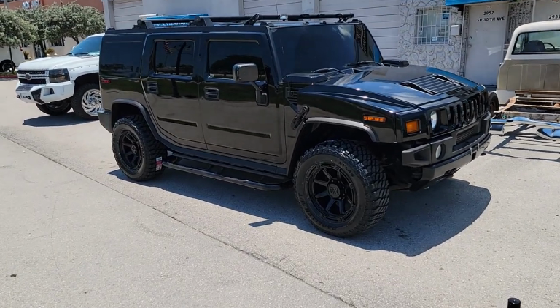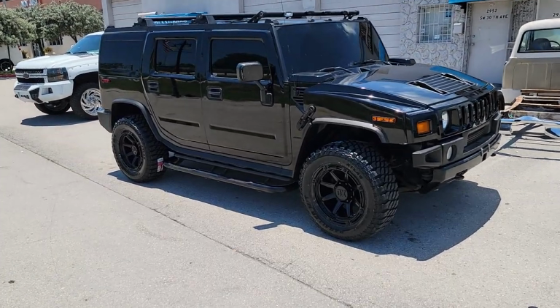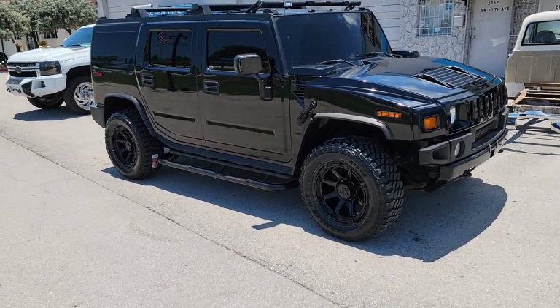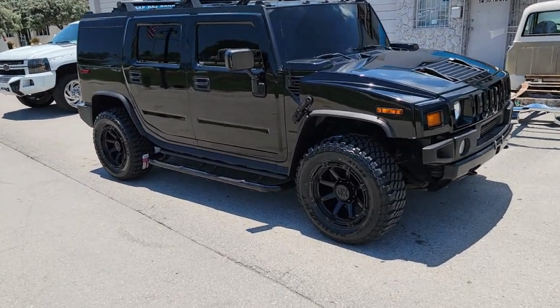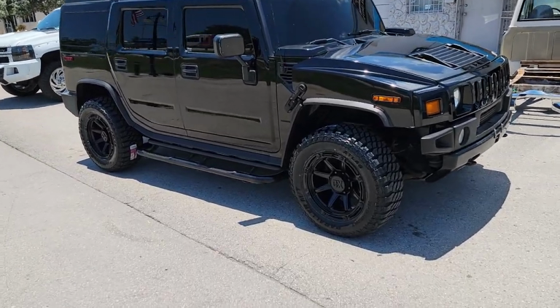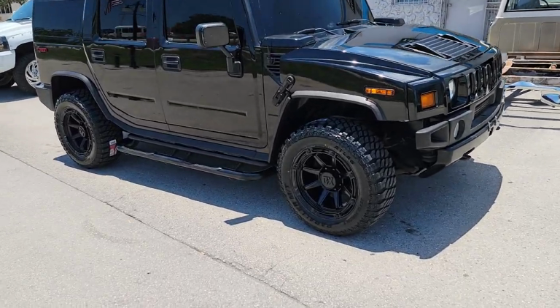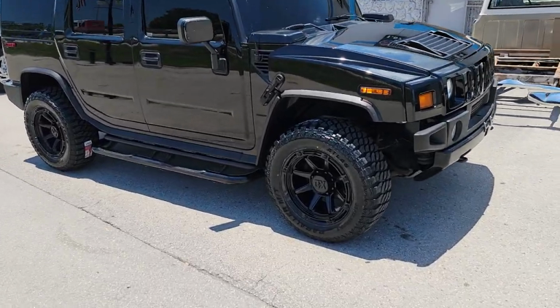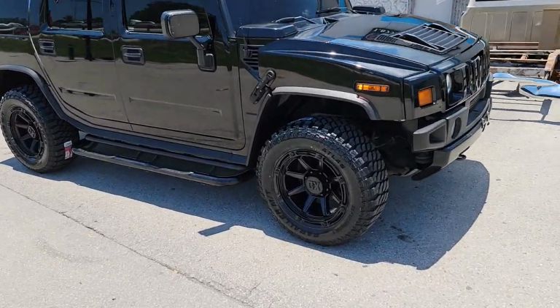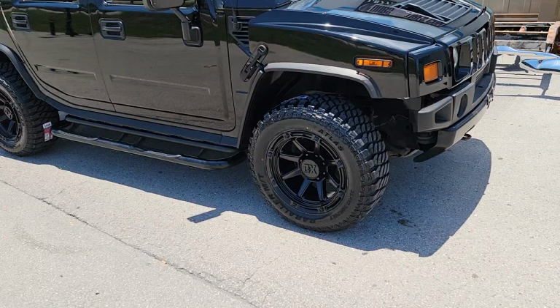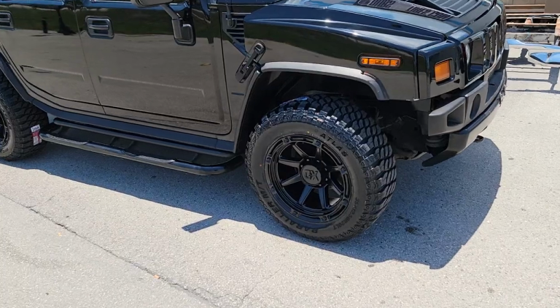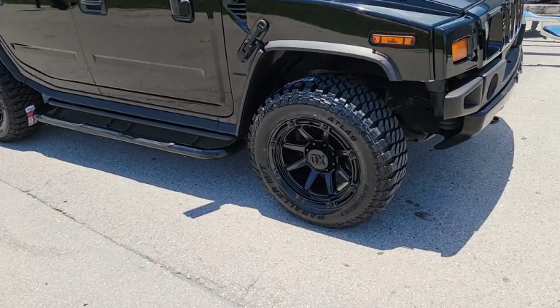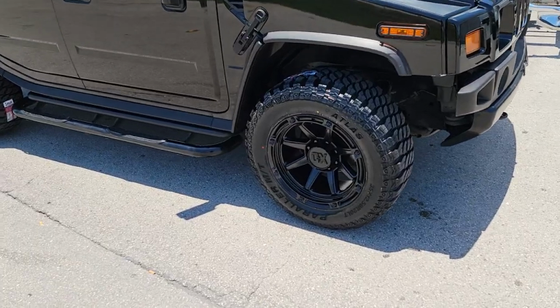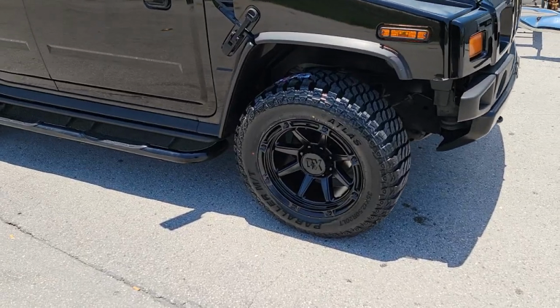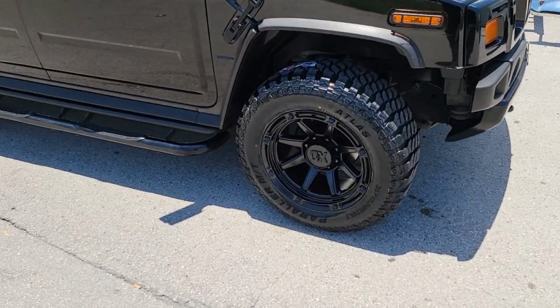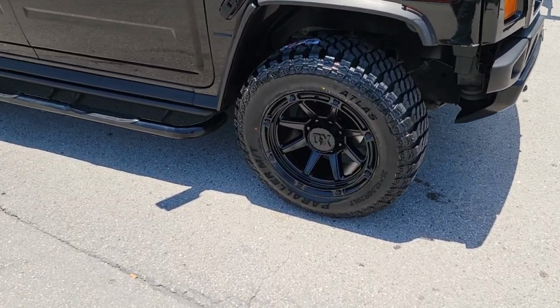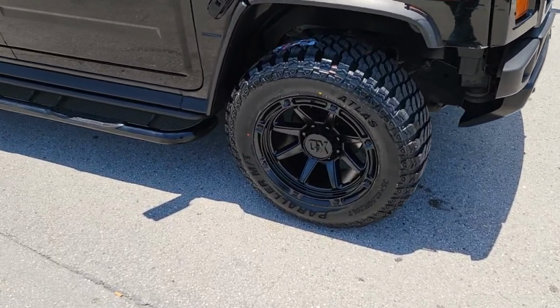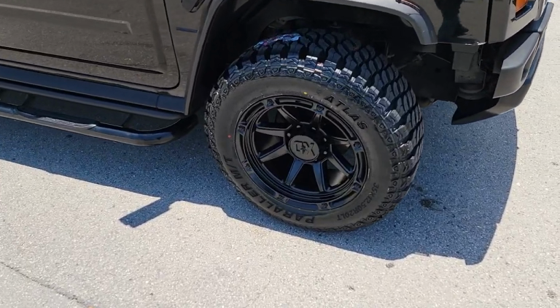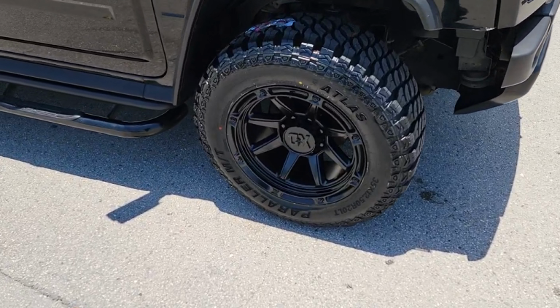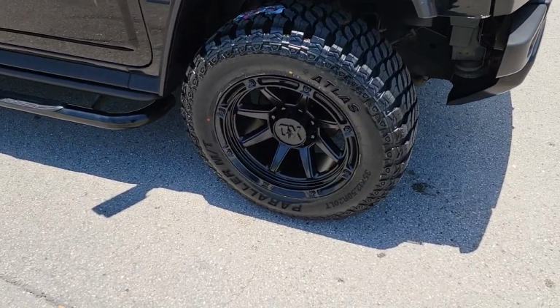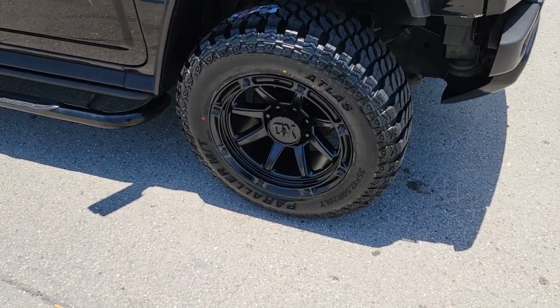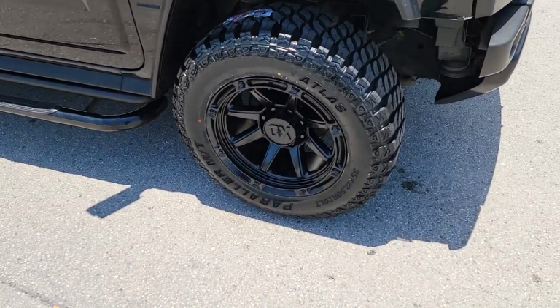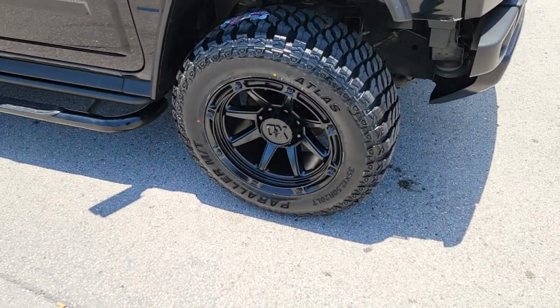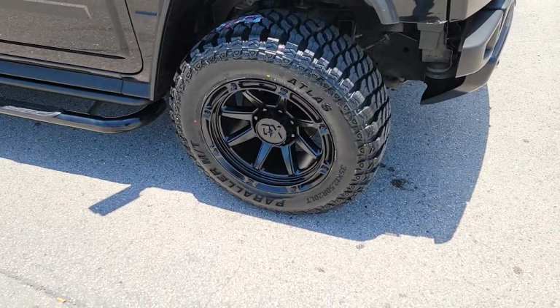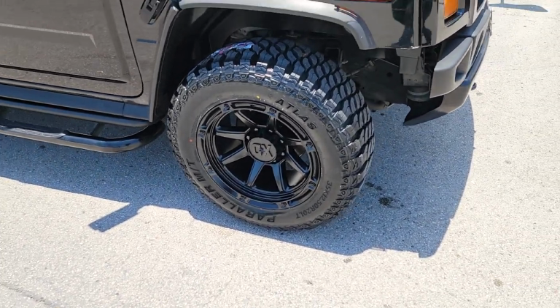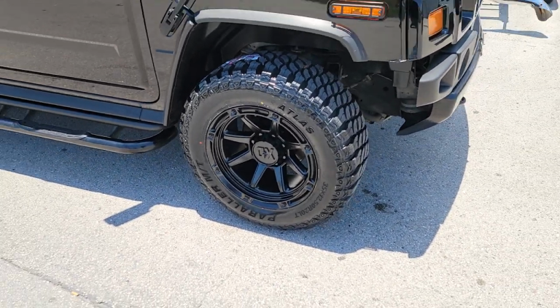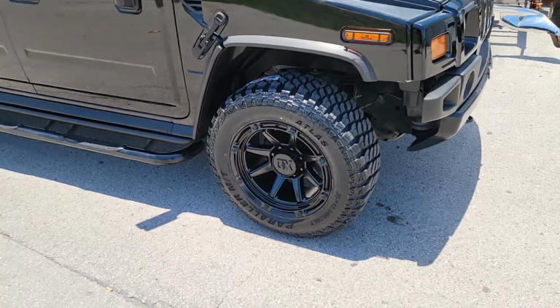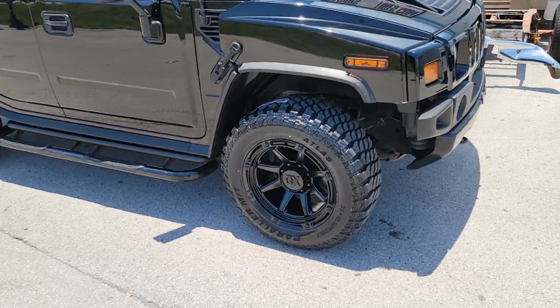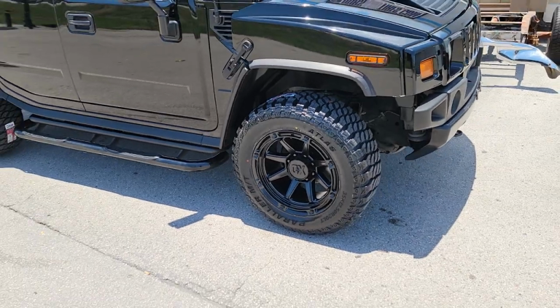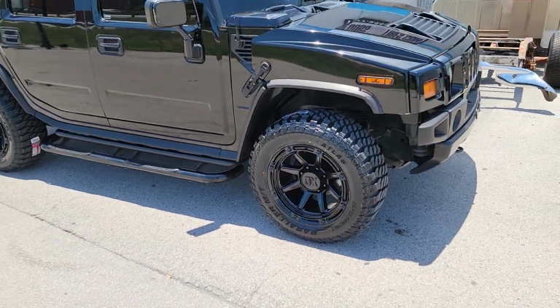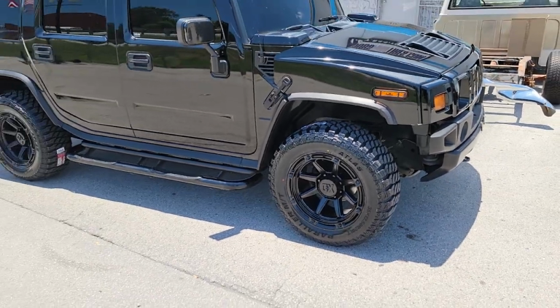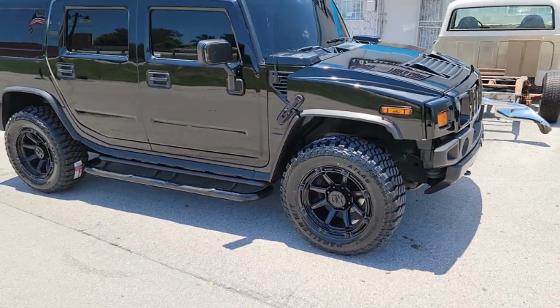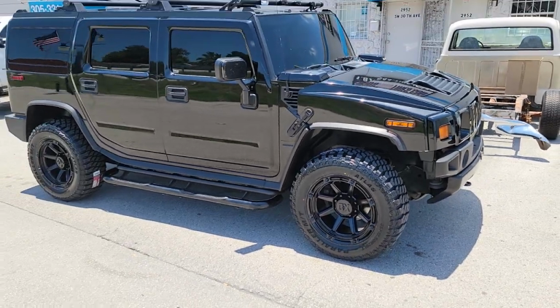Right now you're looking at a 20x10 XD series wheel. I don't remember the model, so I'm not going to say it so you all can bash me in the comments. Great looking wheel, 20x10.